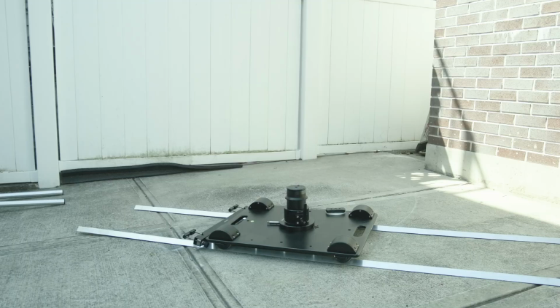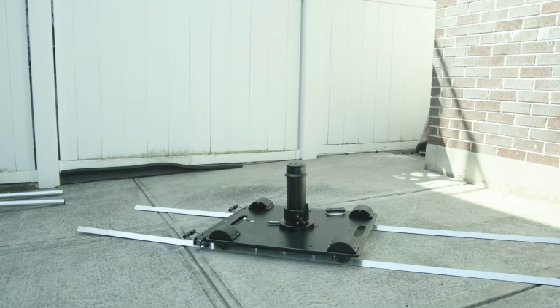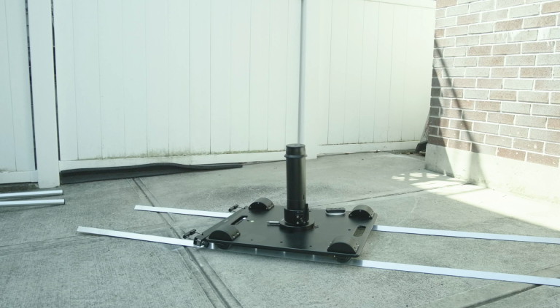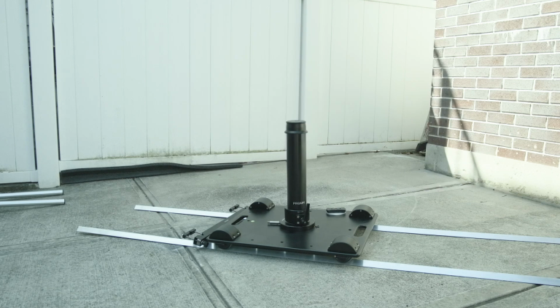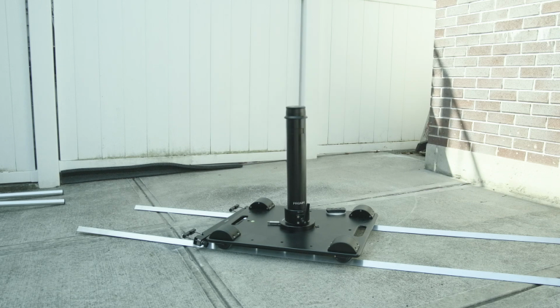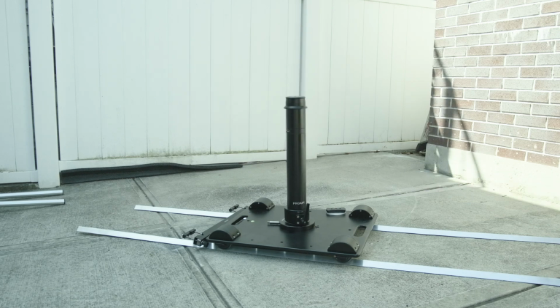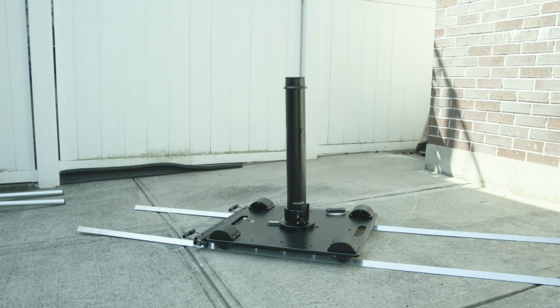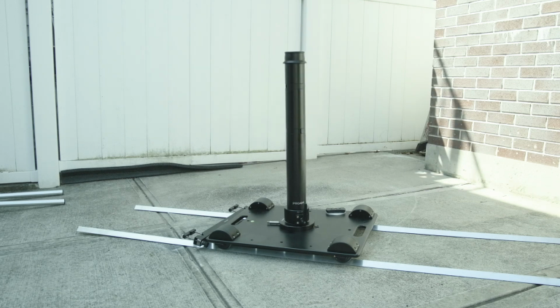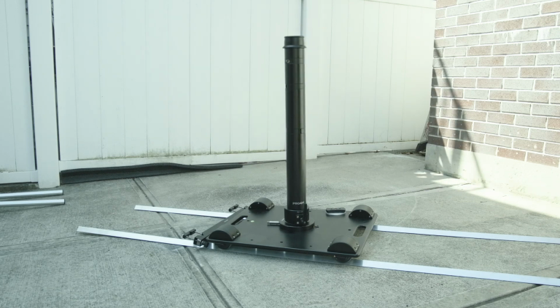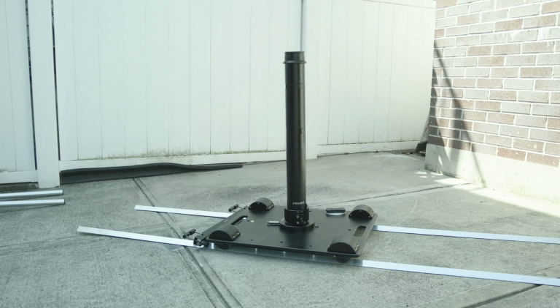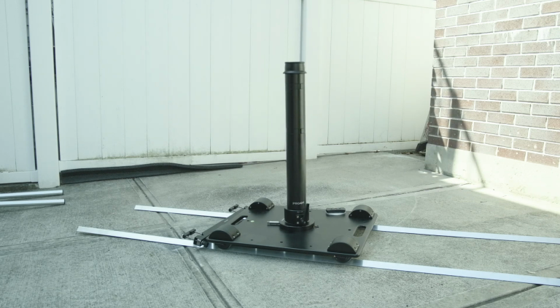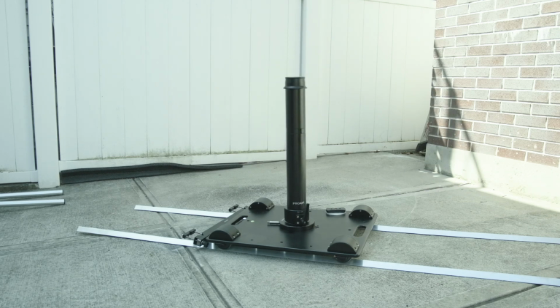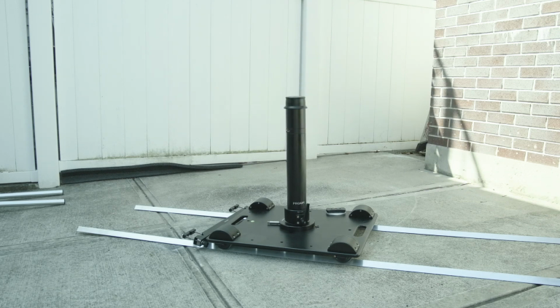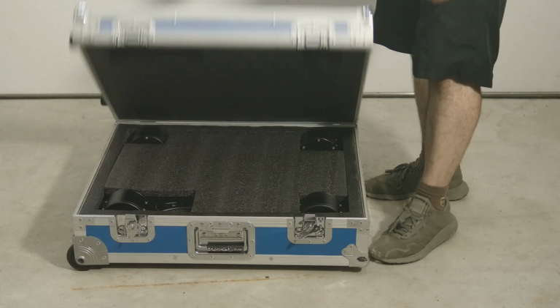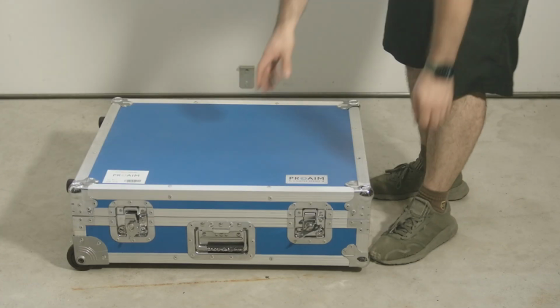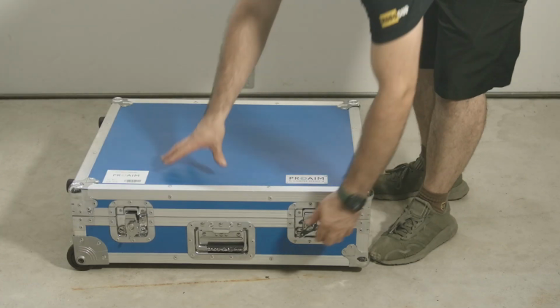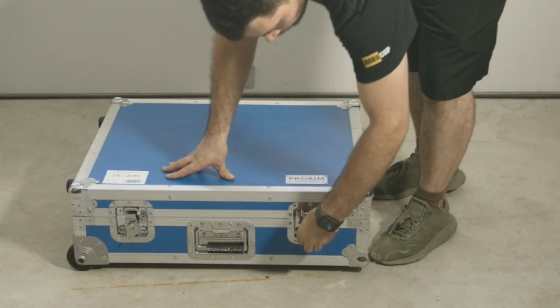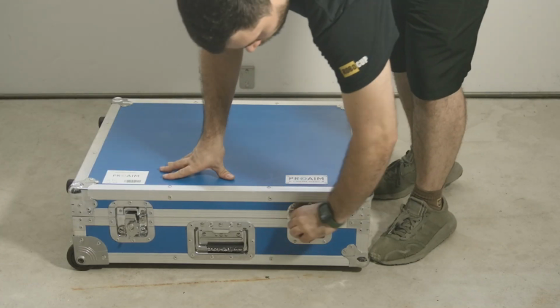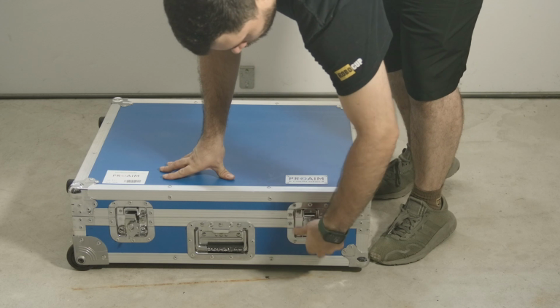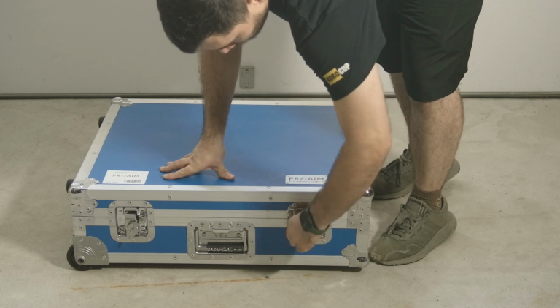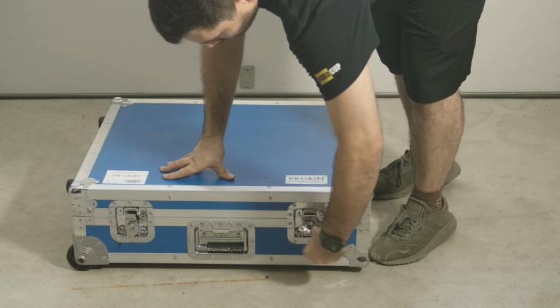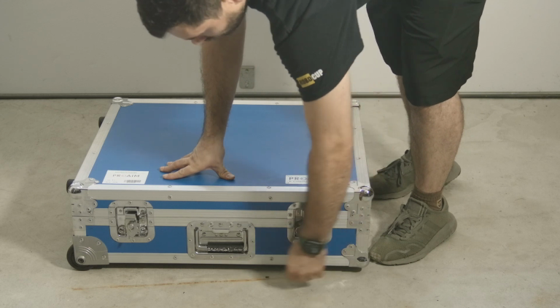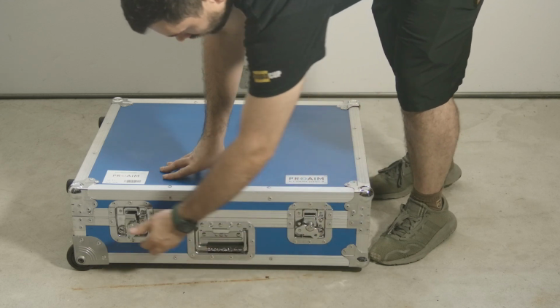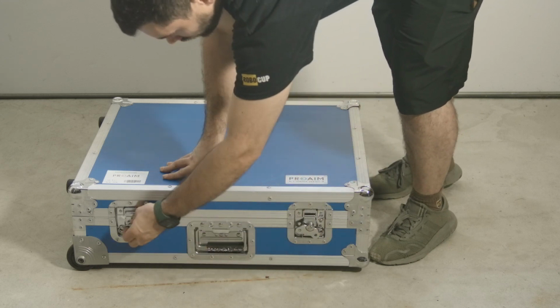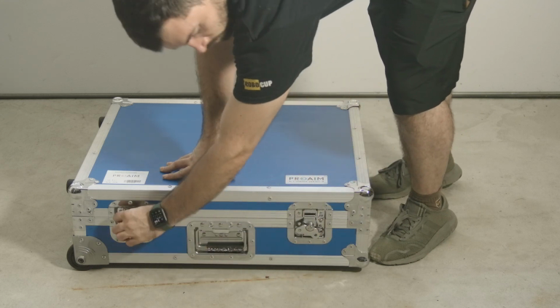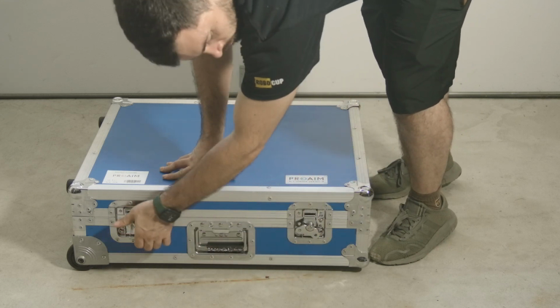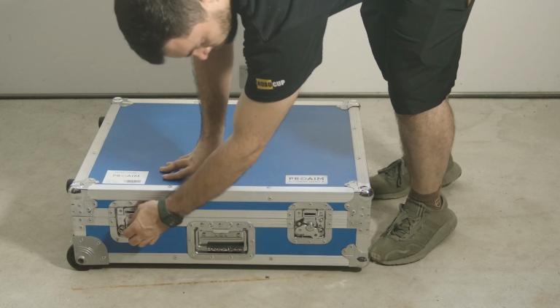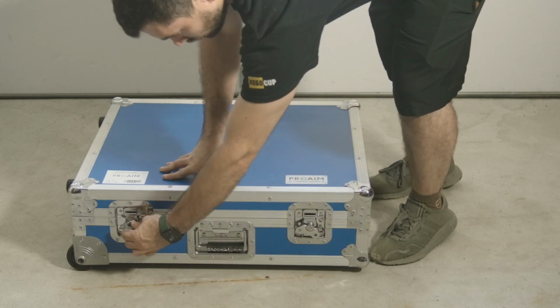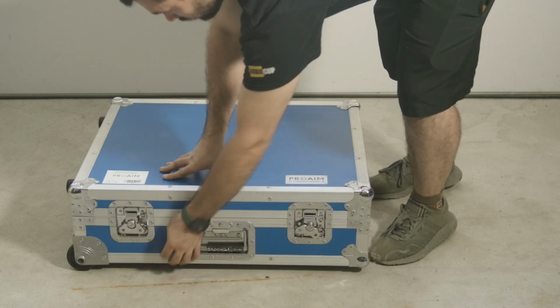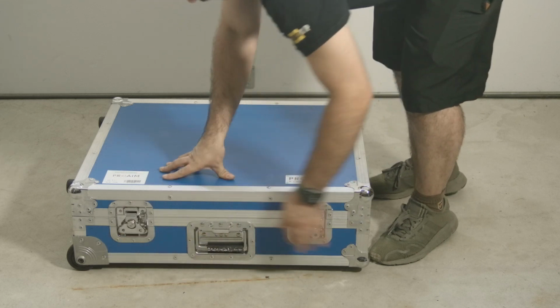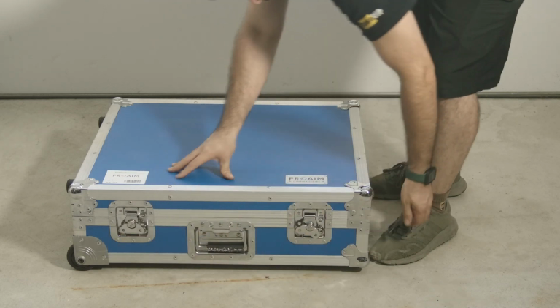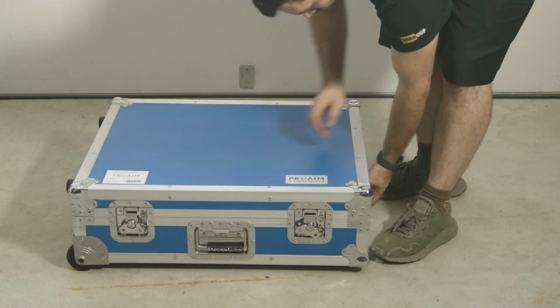I like this bazooka system because I can dial in my height. The dolly comes with this great rolling flight case which allows you to store the dolly and your track ends in one safe place.